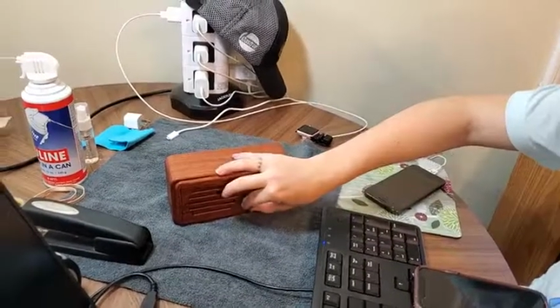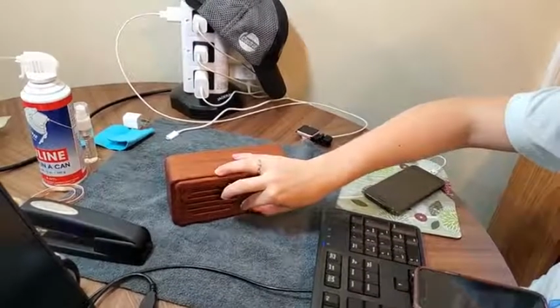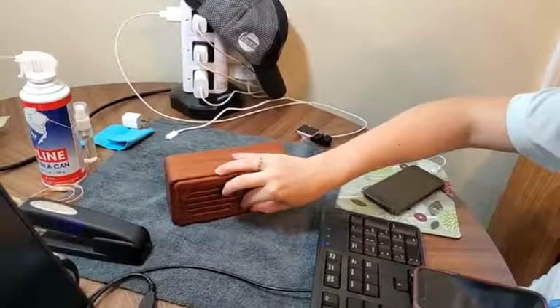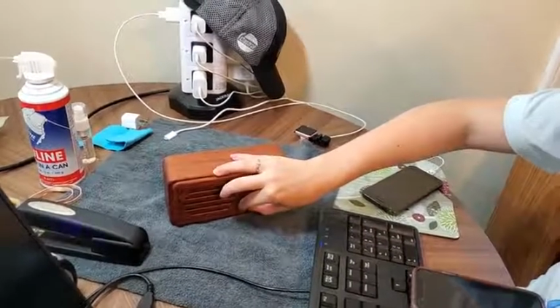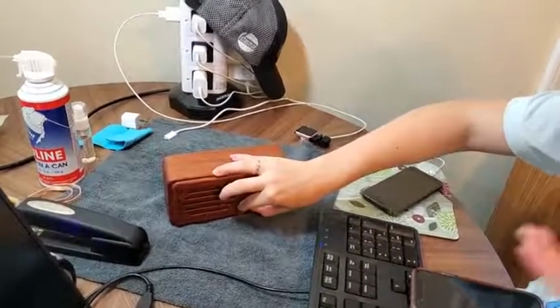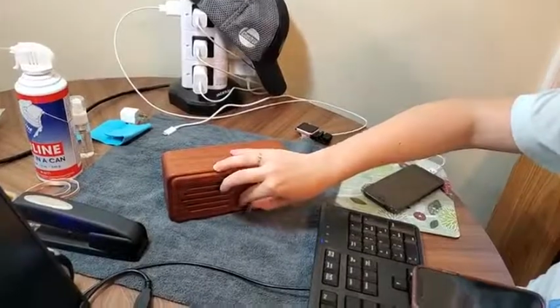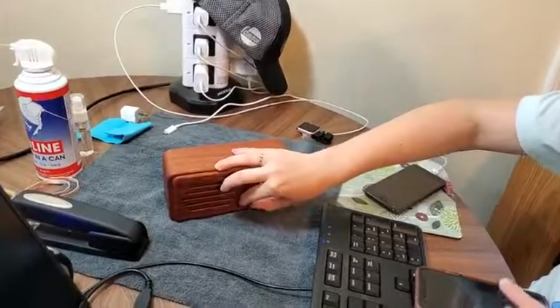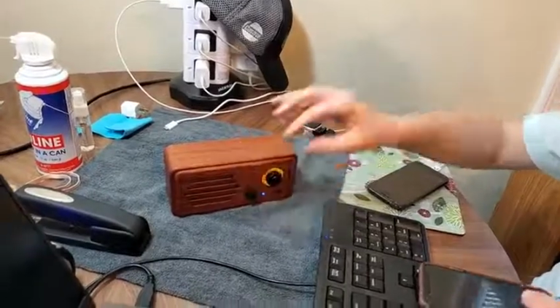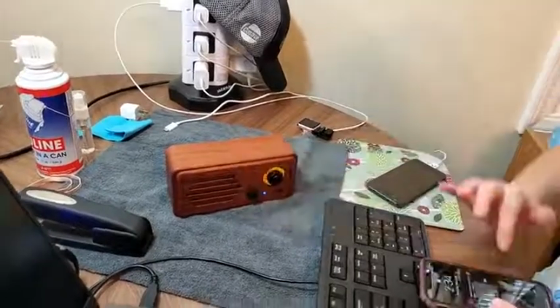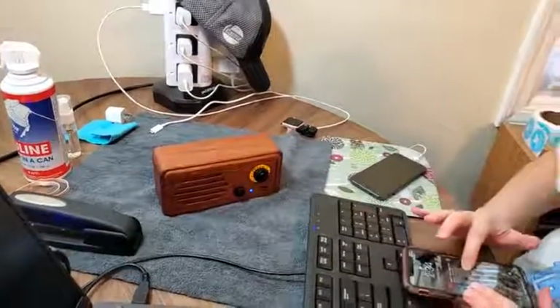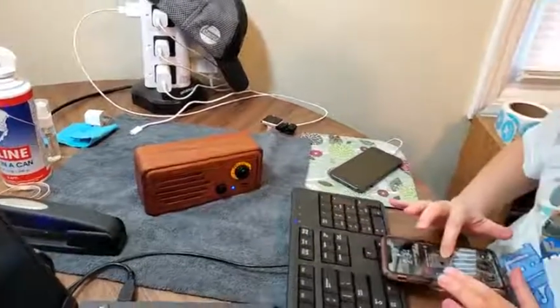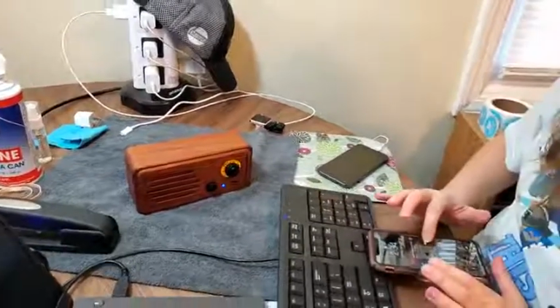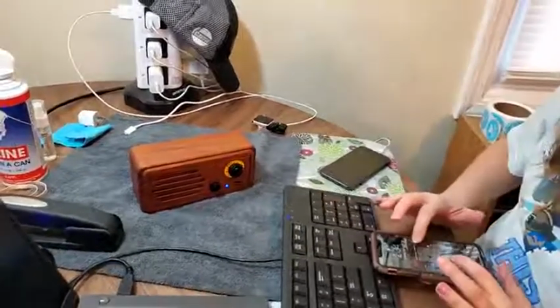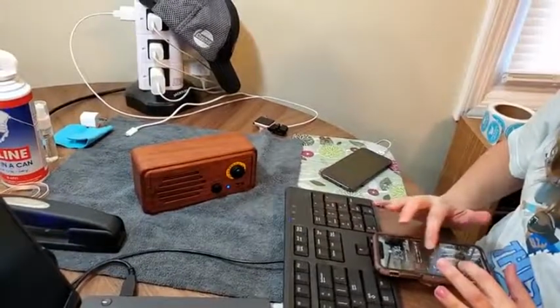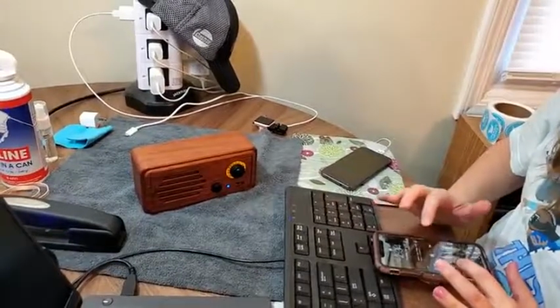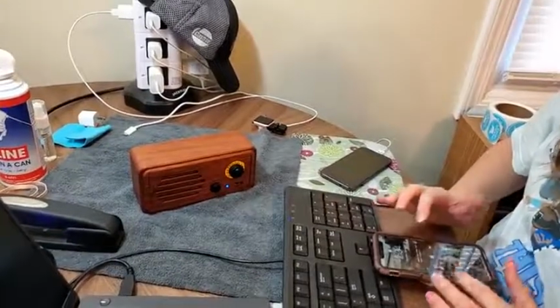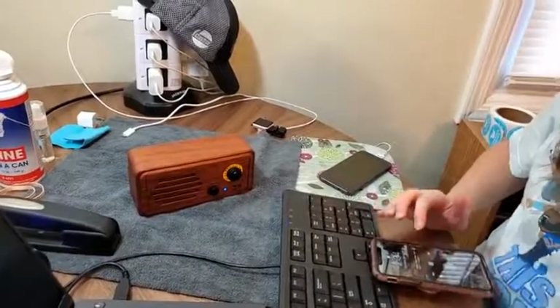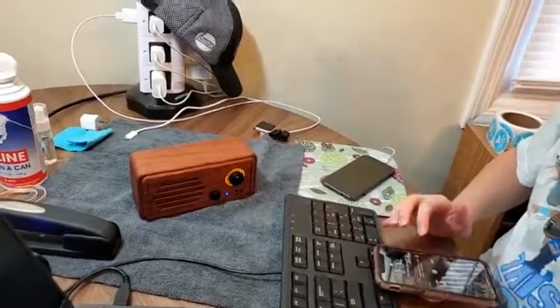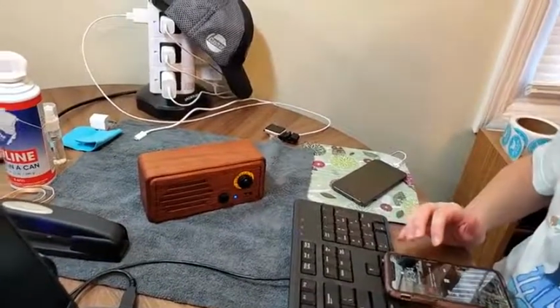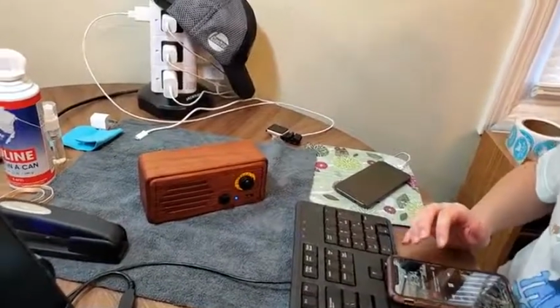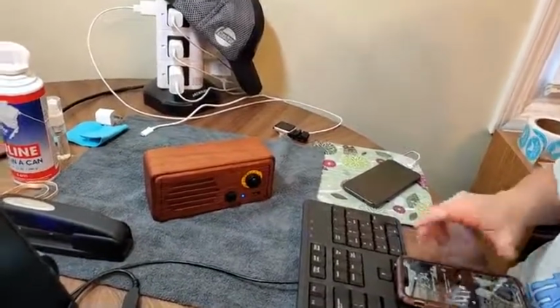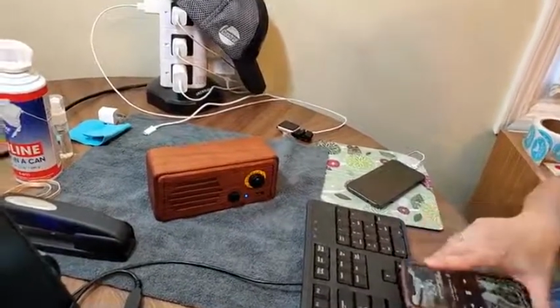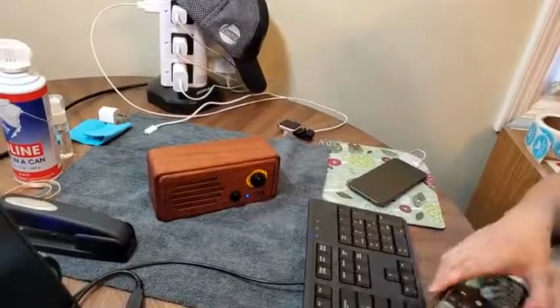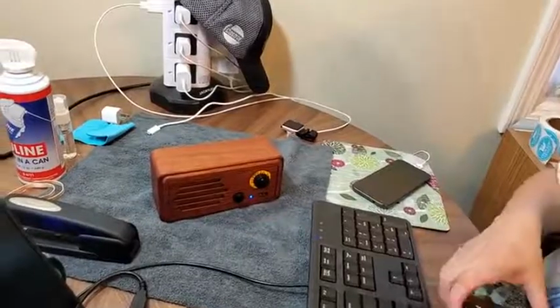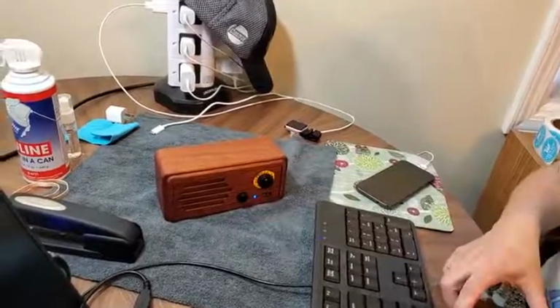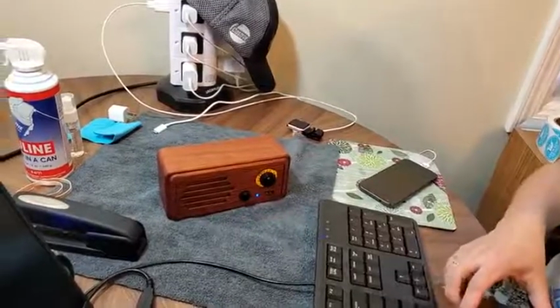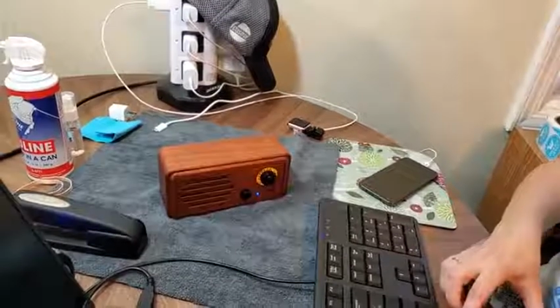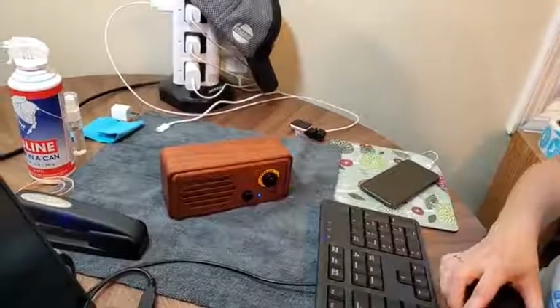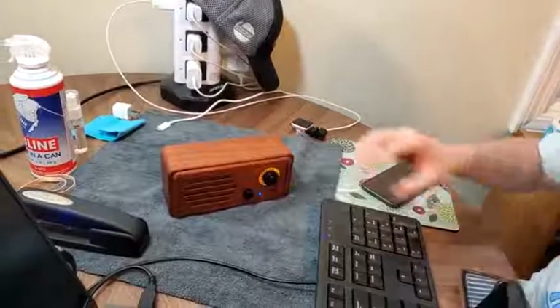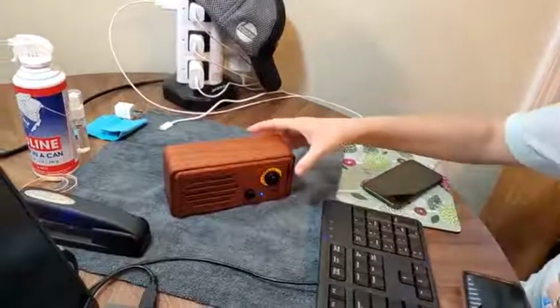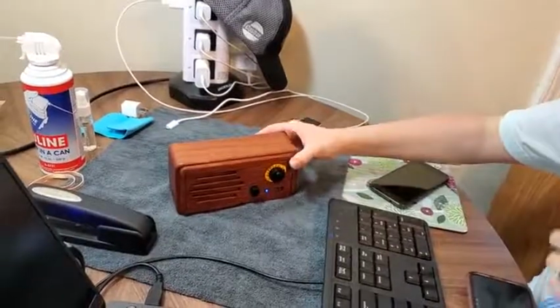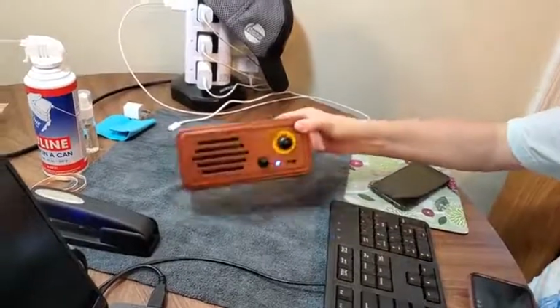So you can see the bass on it. Let me pause my music — keep playing. When it does those two little beeps, that means that you're reaching your max volume potential.